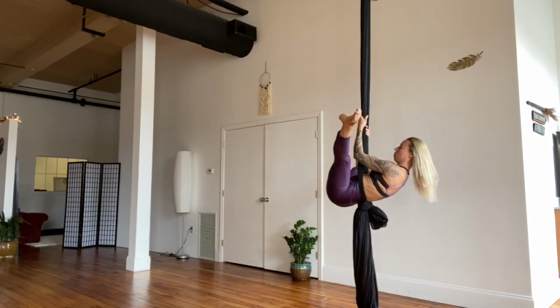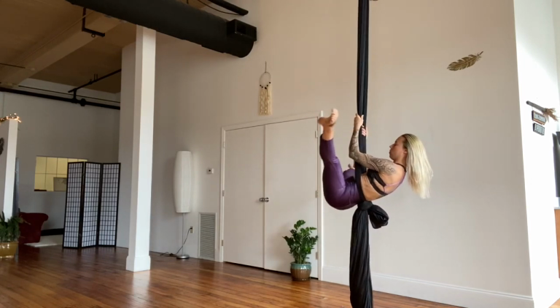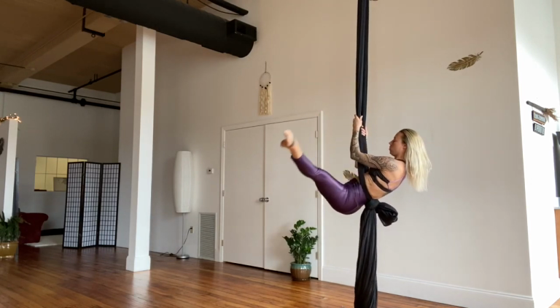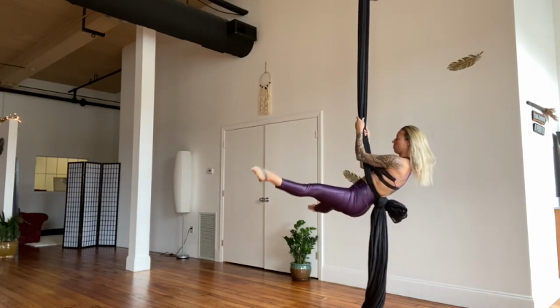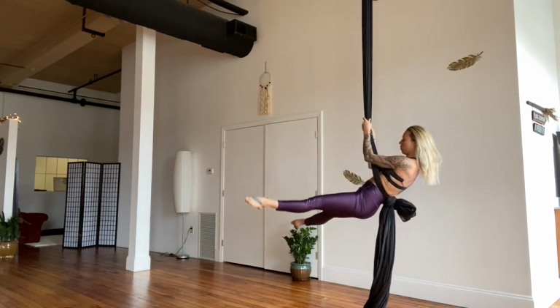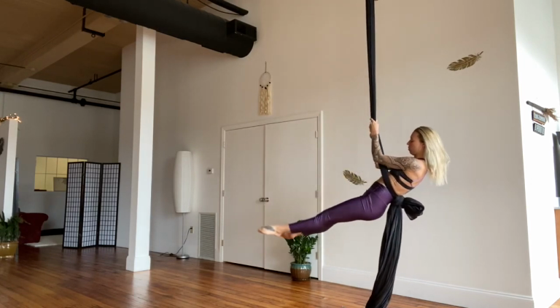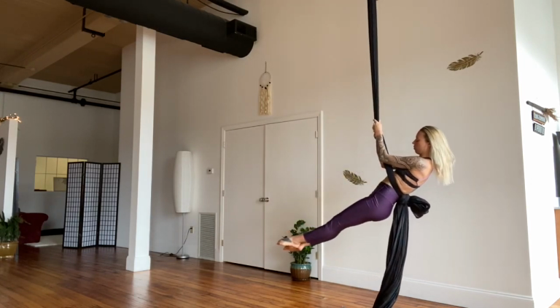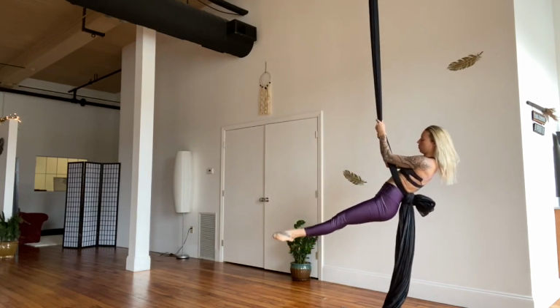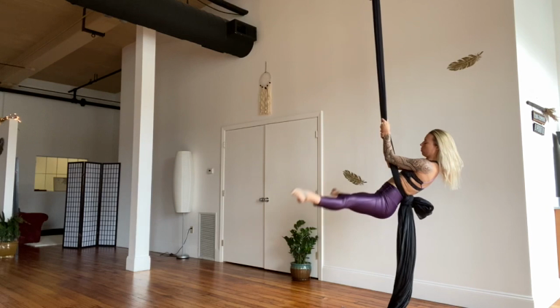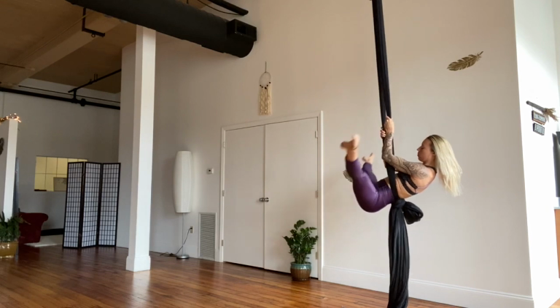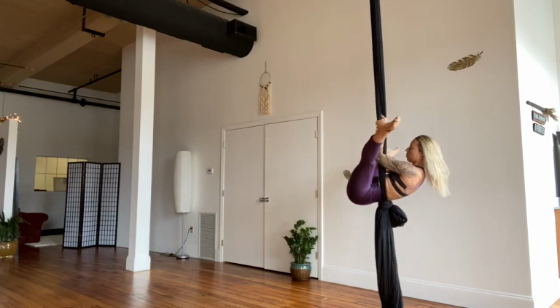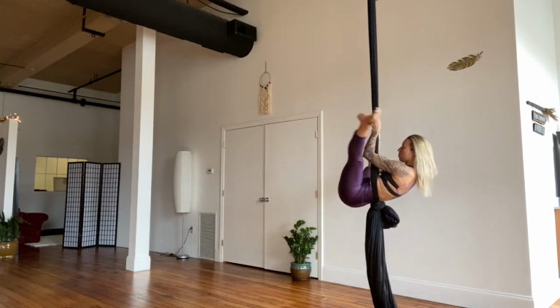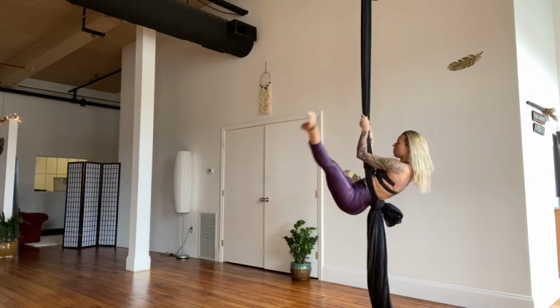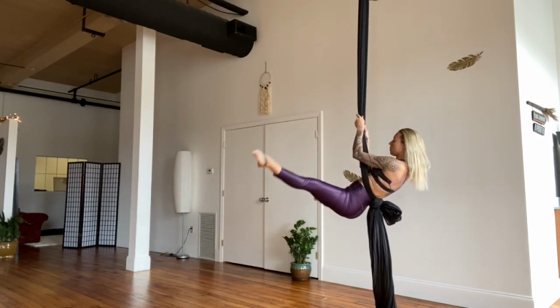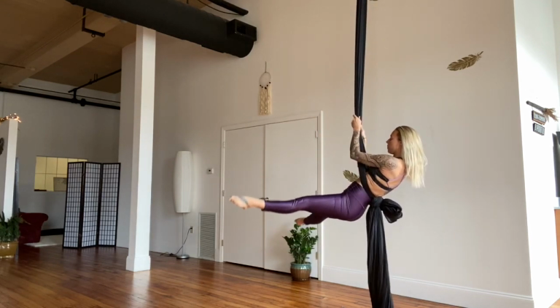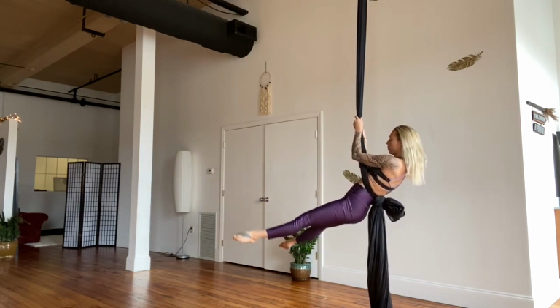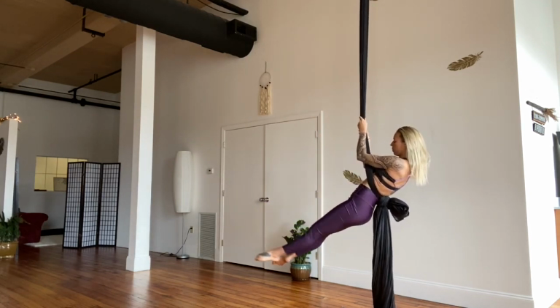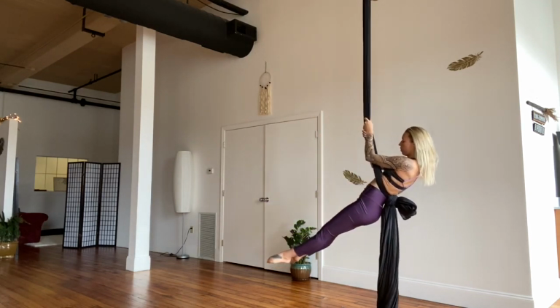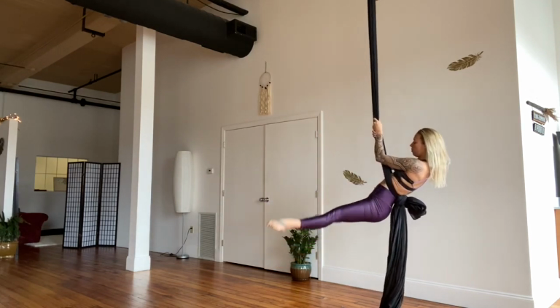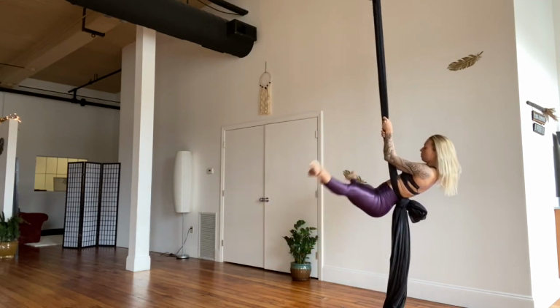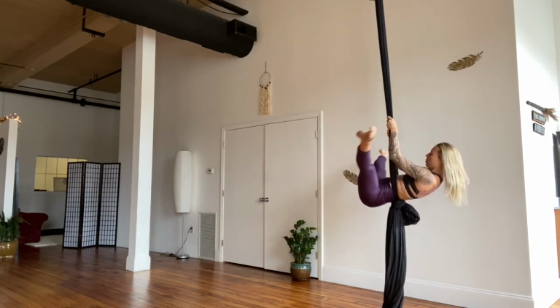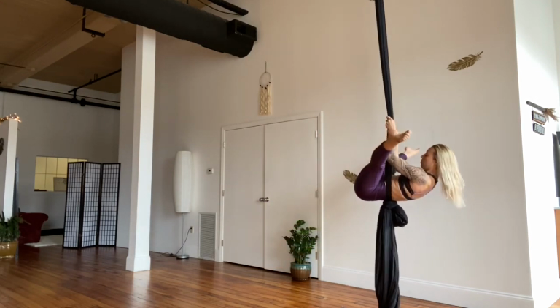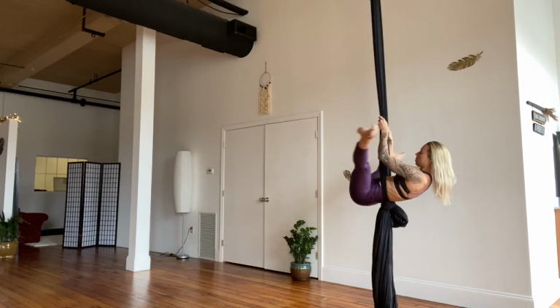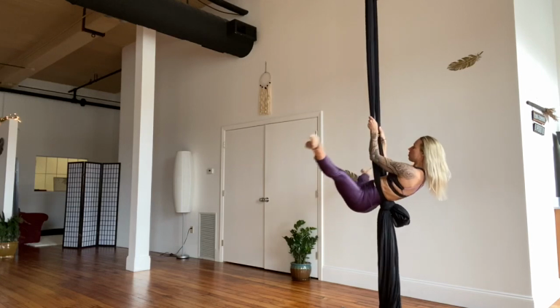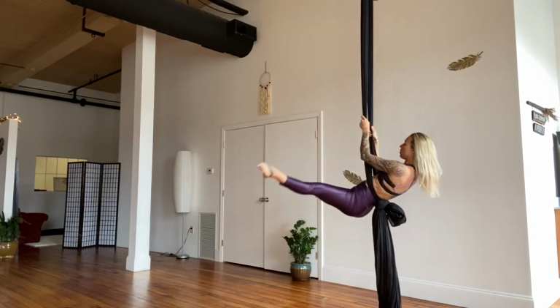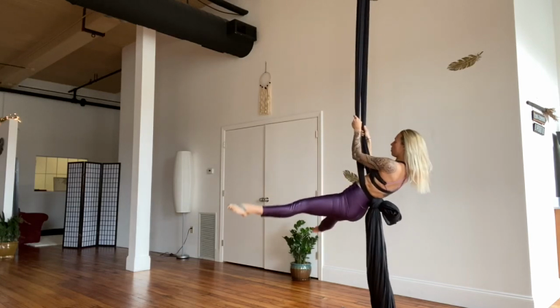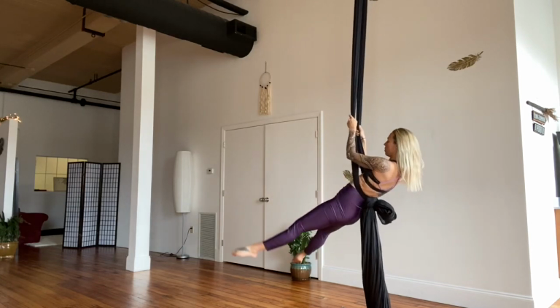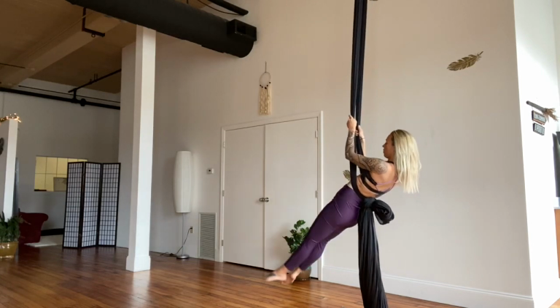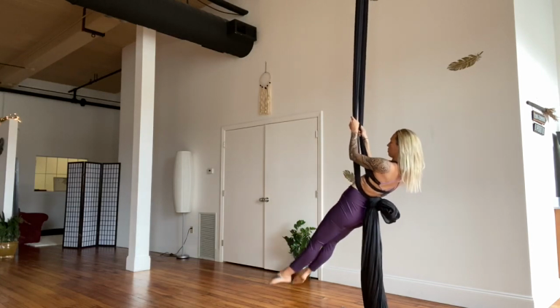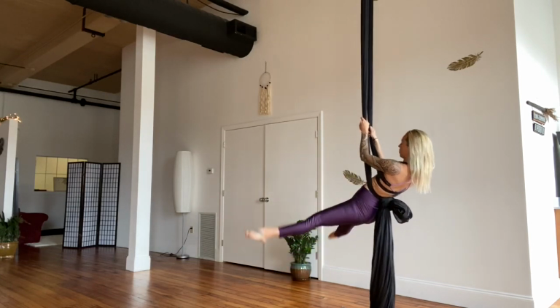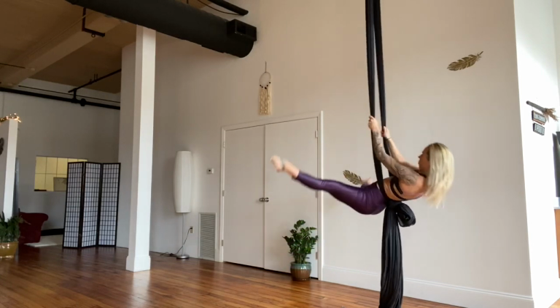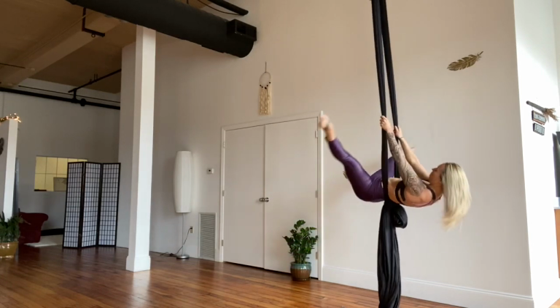From here, grab the poles and bring yourself back up into that hollow body back balance position. Back is flat, squeeze the heels together pressing the fabric forward, then bring the legs nice and wide again. Just three to five at the maximum — quality over quantity — to work on that lower abdominal wall.